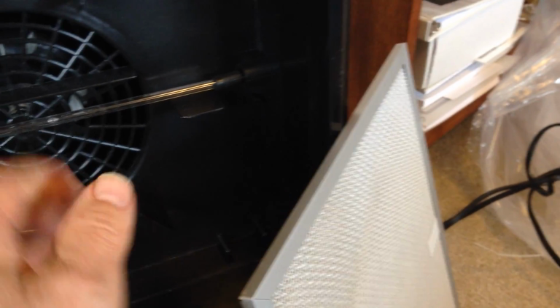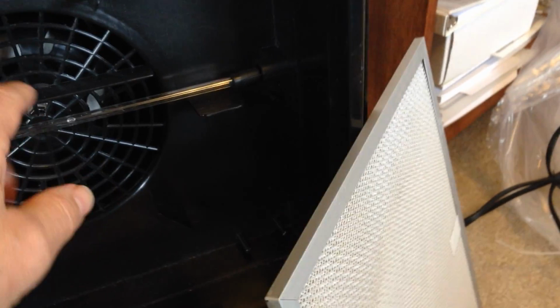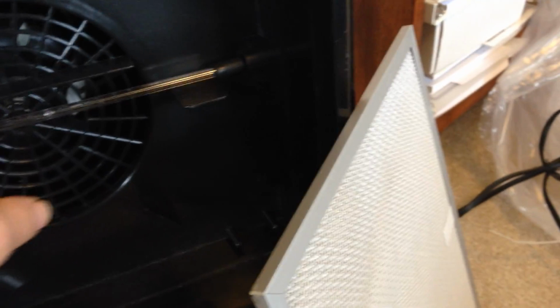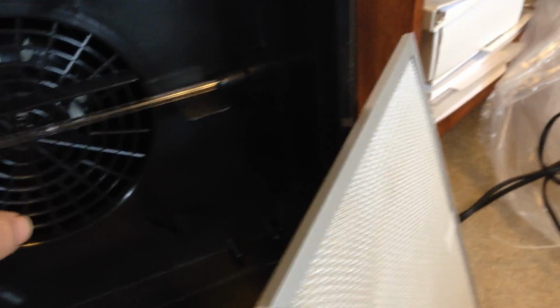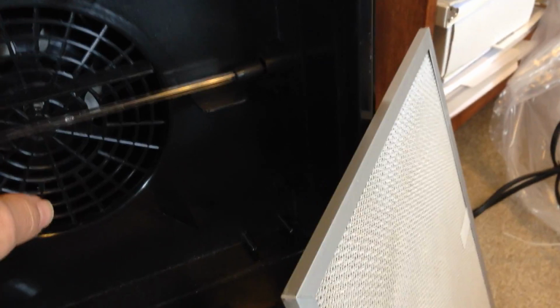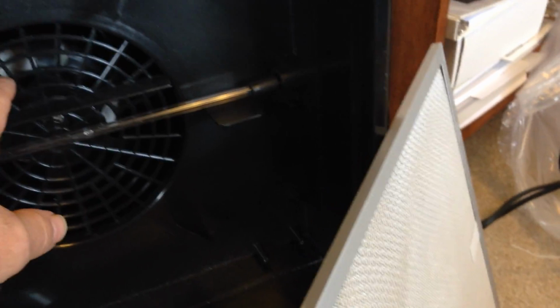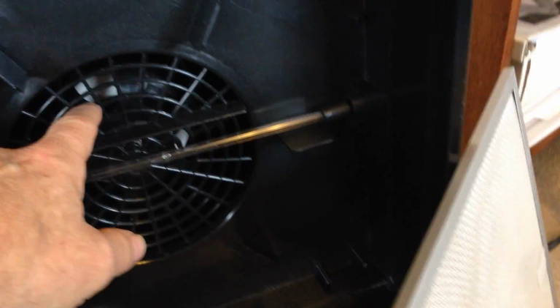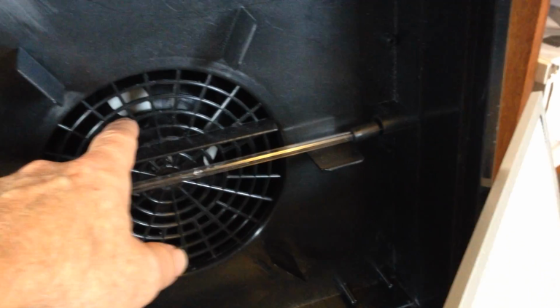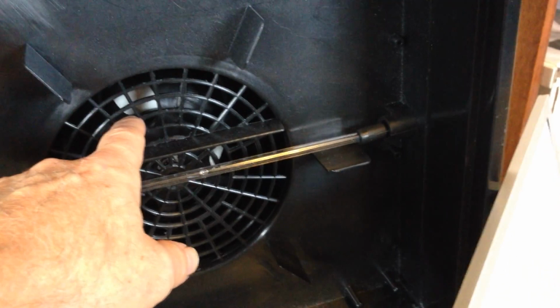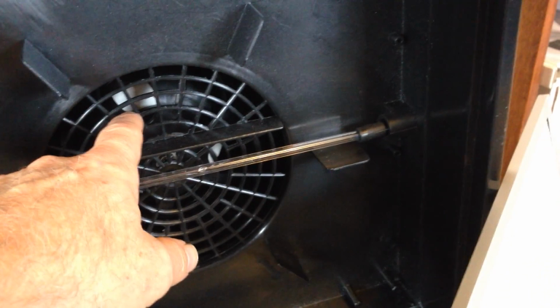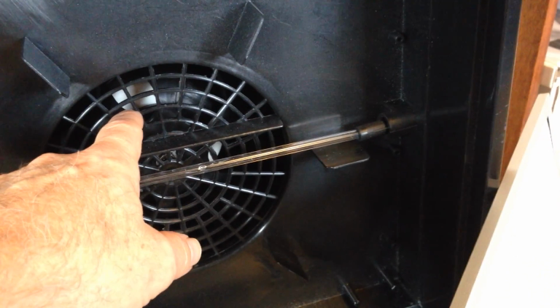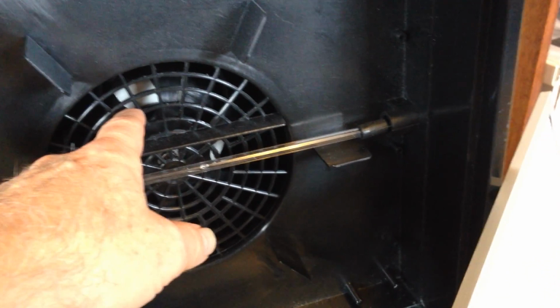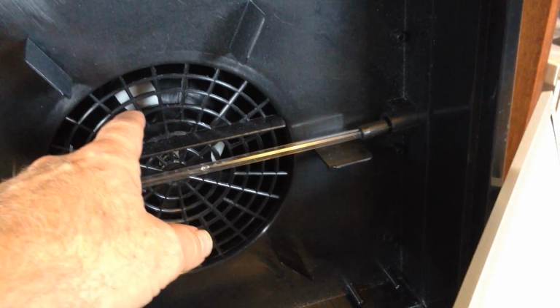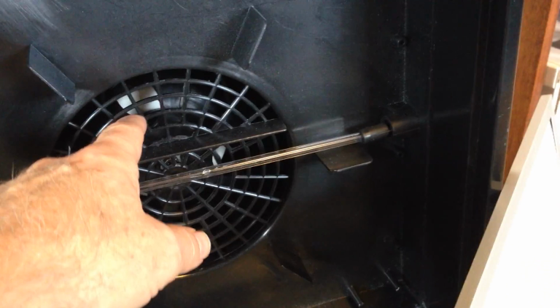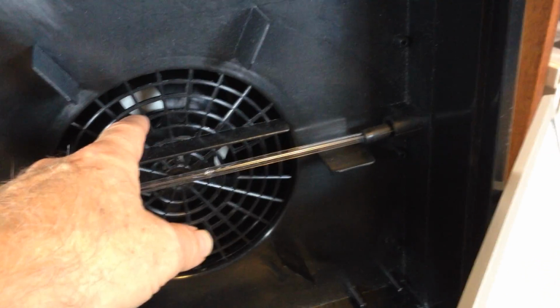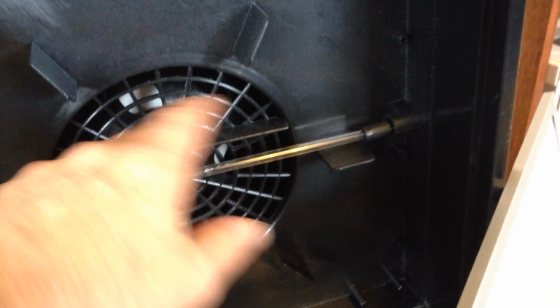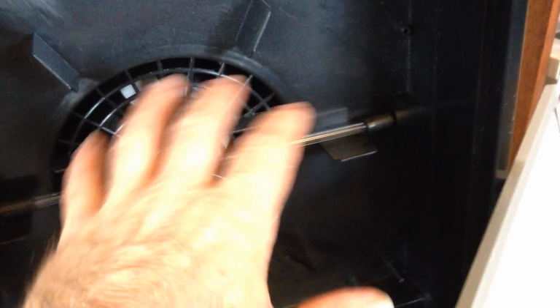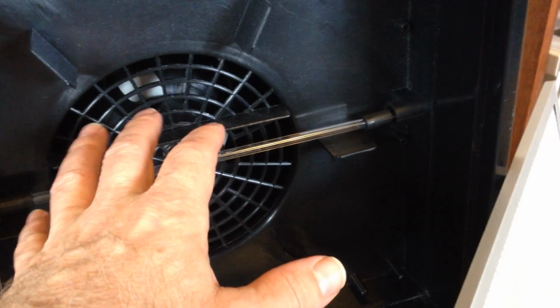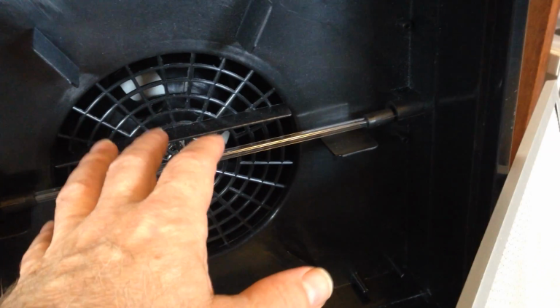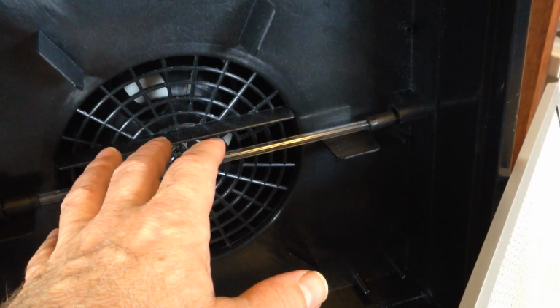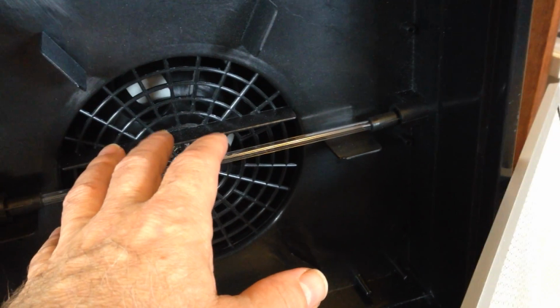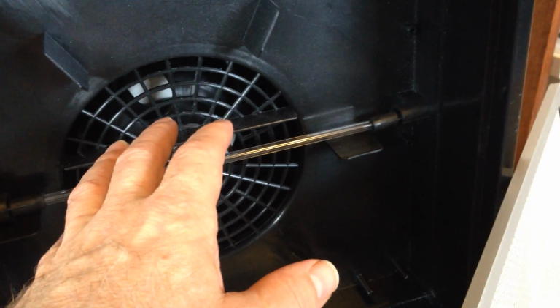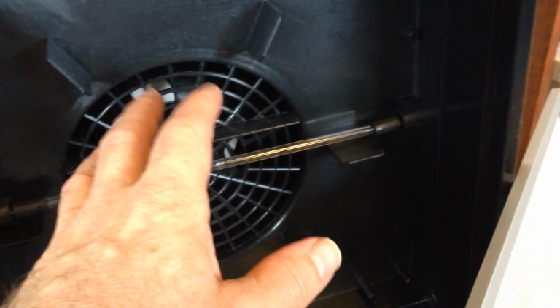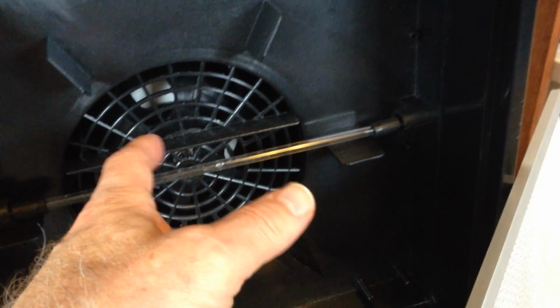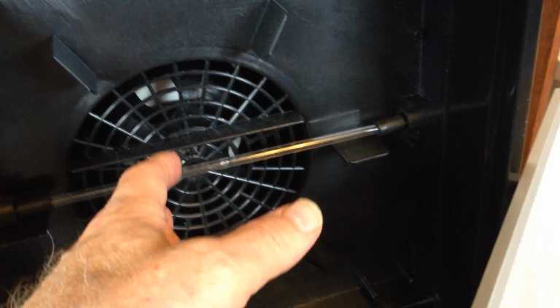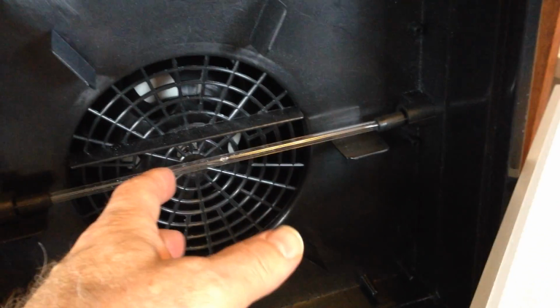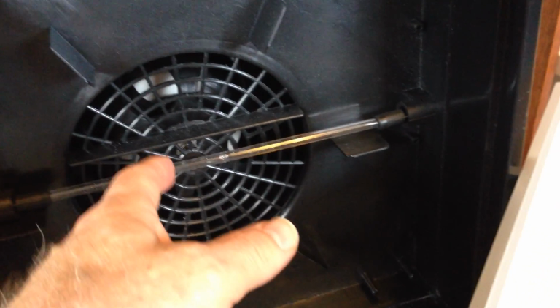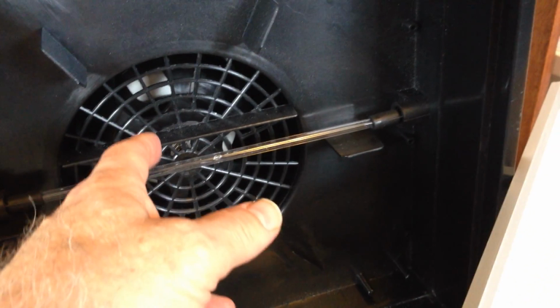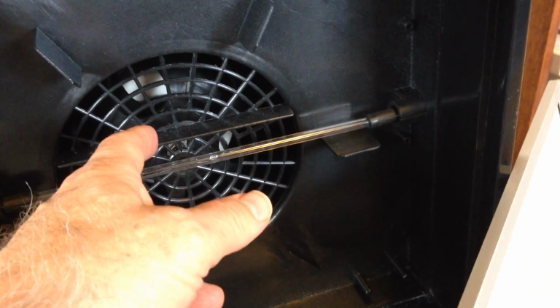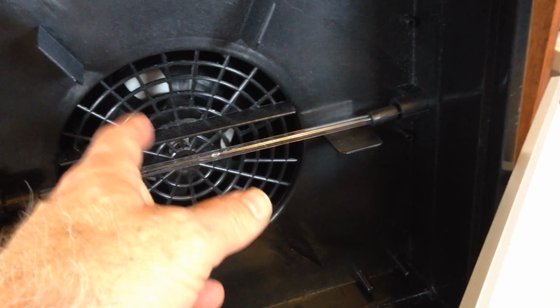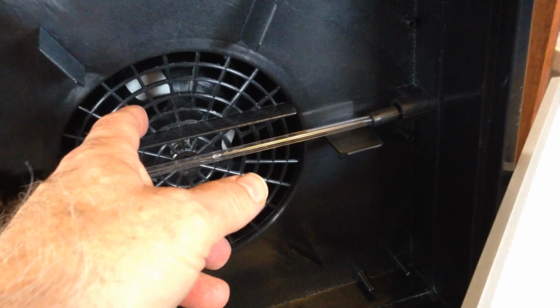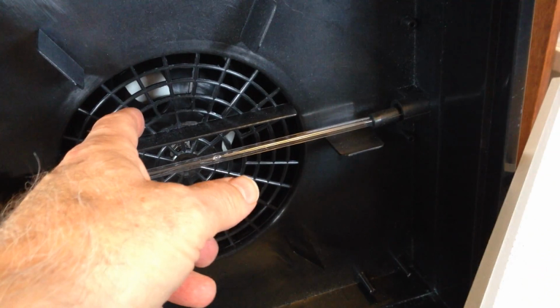Inside you've got a motor that's rated for a hundred thousand hours, which means it'll run for 12 years 24/7 at least.